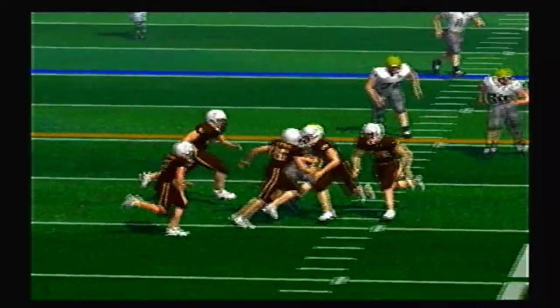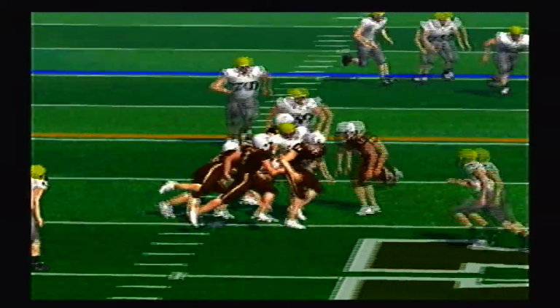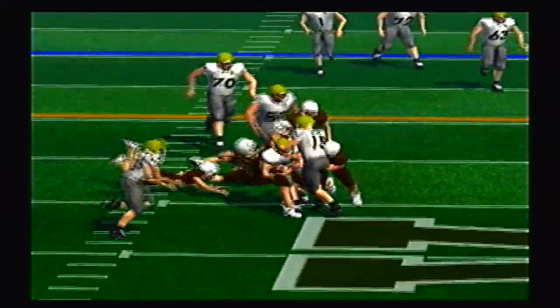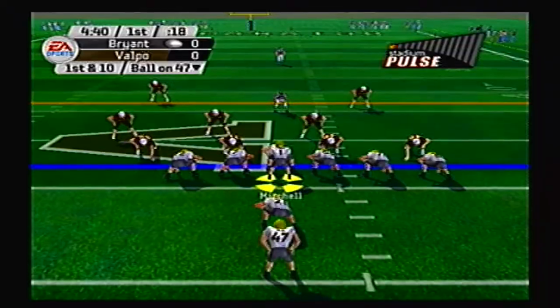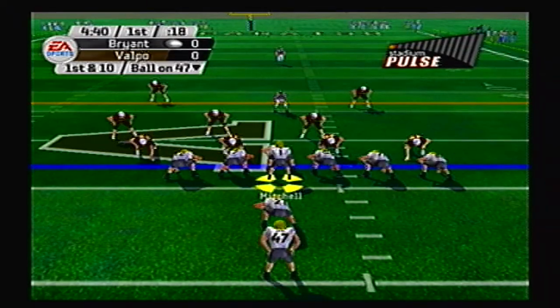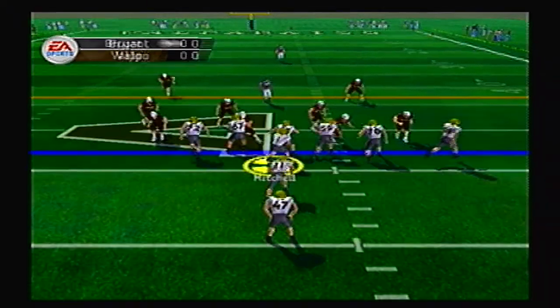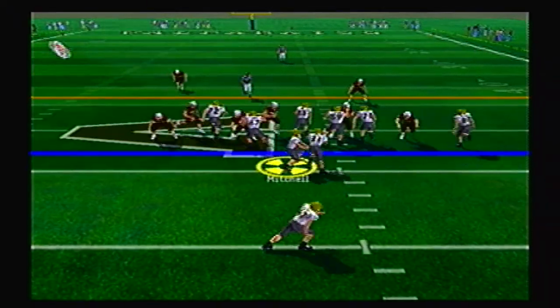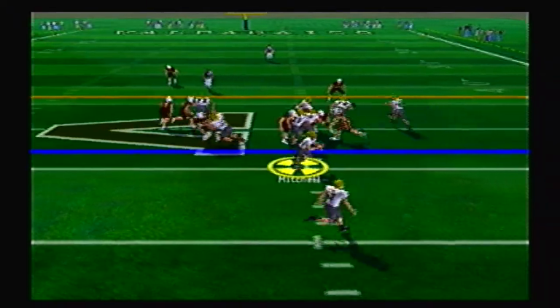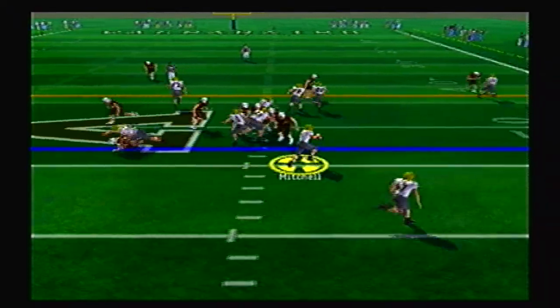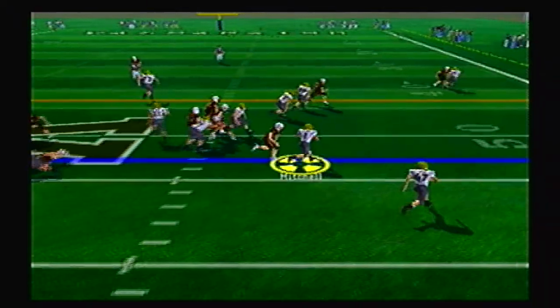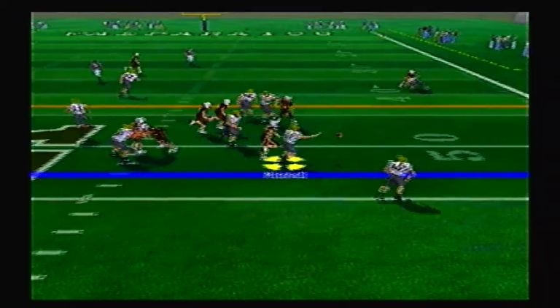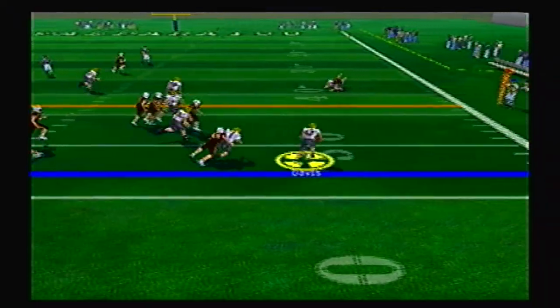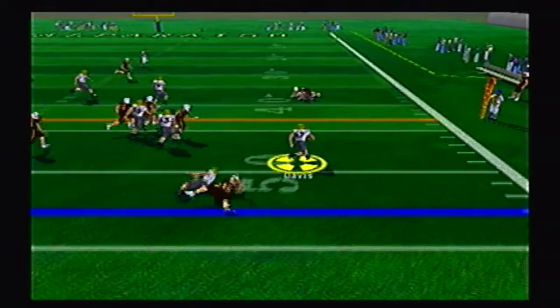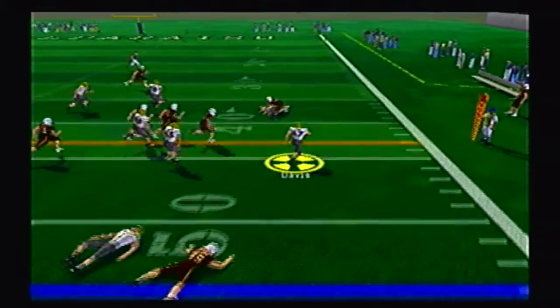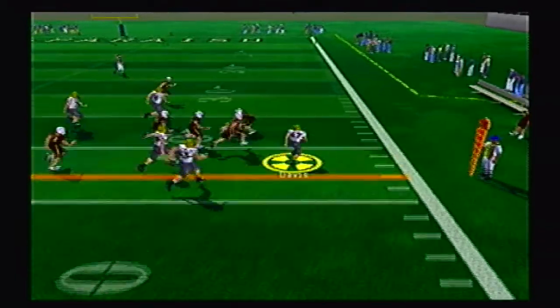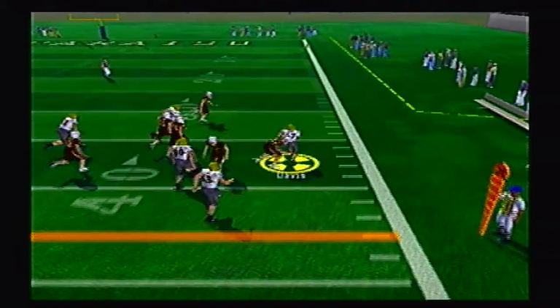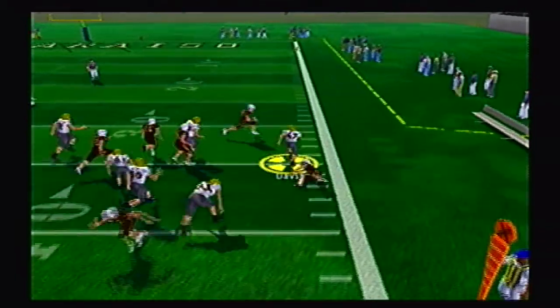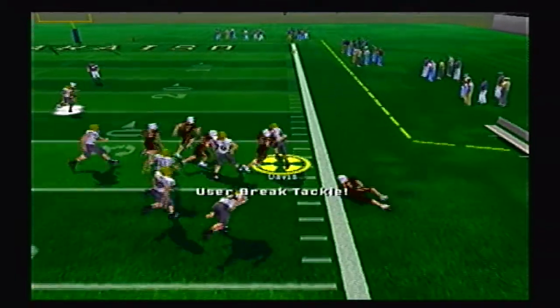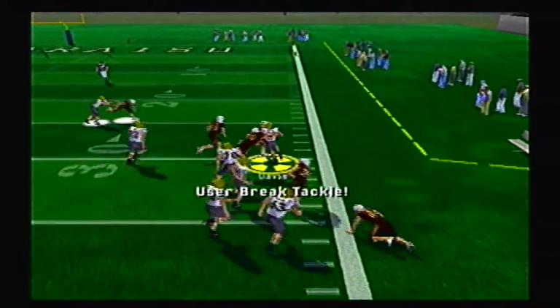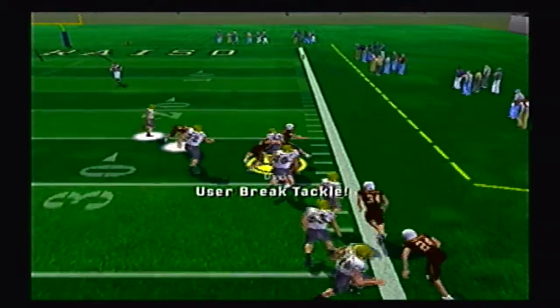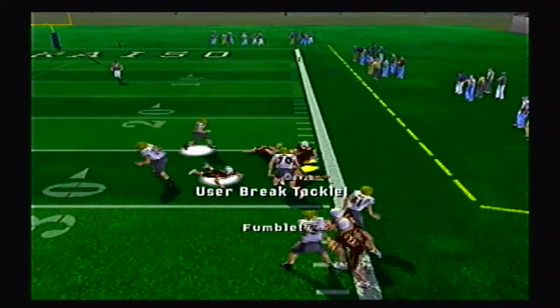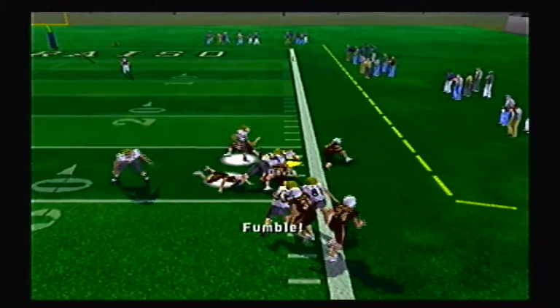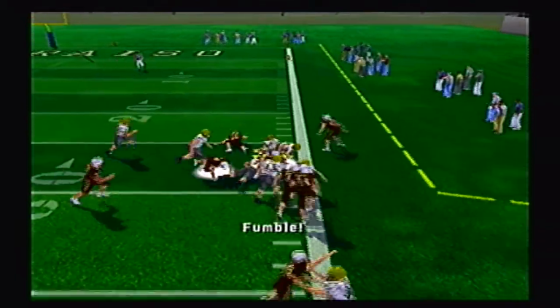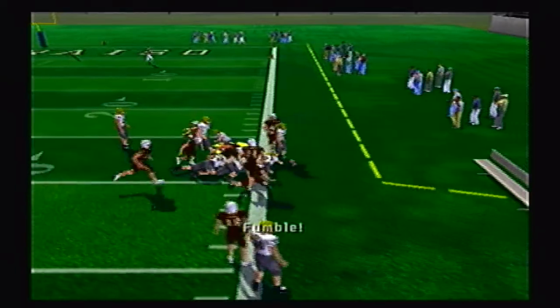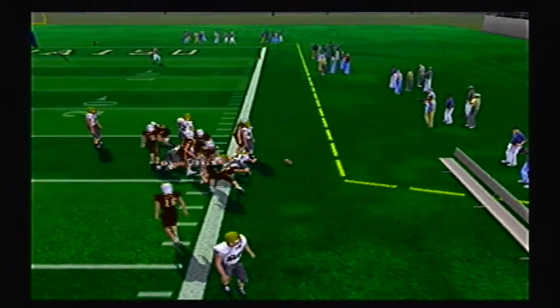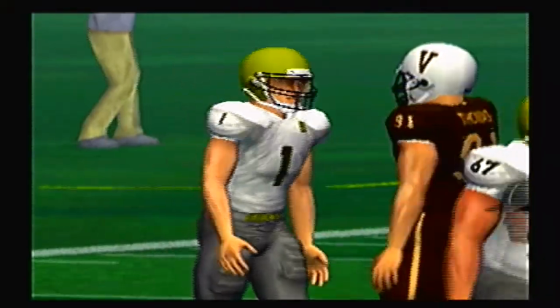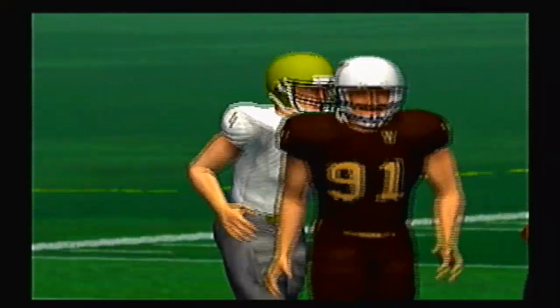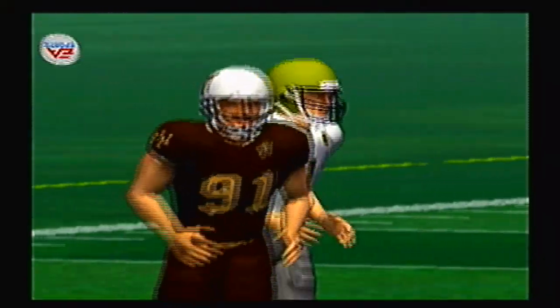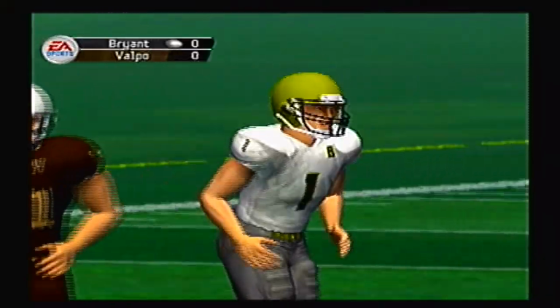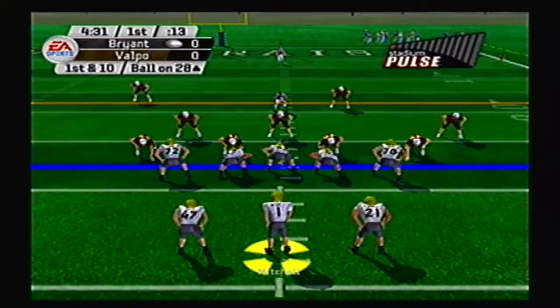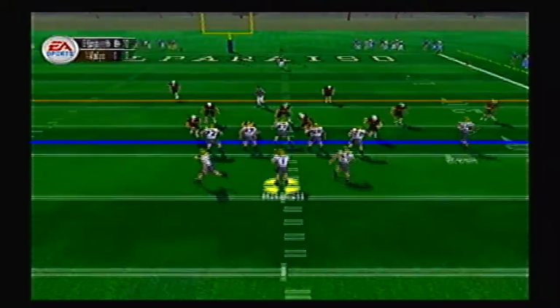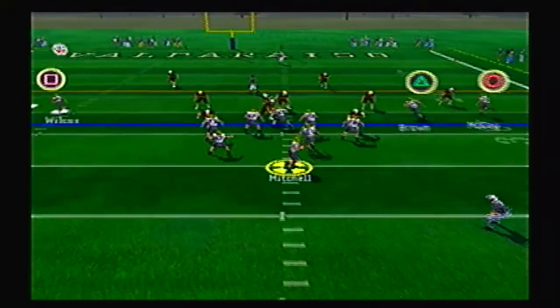Running through a couple defensive backs on the play, and they'll go option this time. Here's Mitchell pitching it out to Davis. Nice block by the receiver. Breaks a tackle, breaks another one, and breaks three tackles on one play. But he did fumble it at the end of the run.